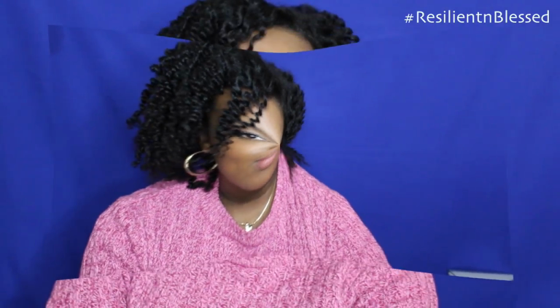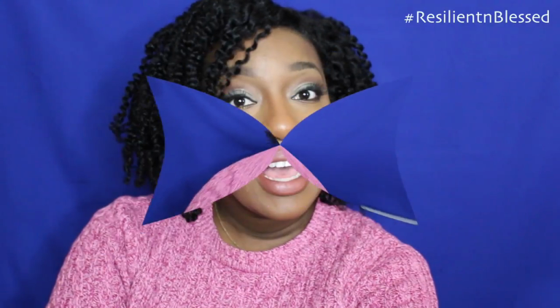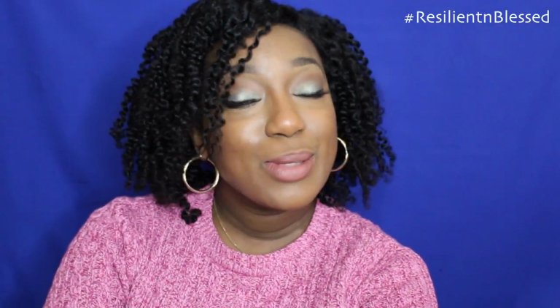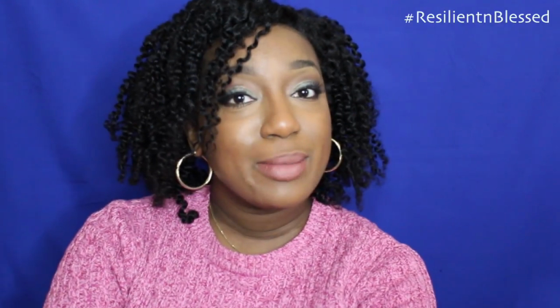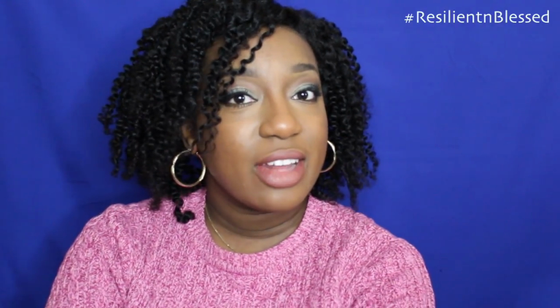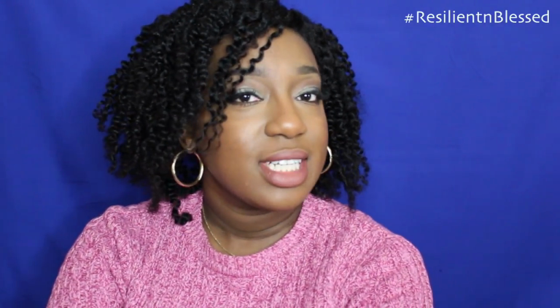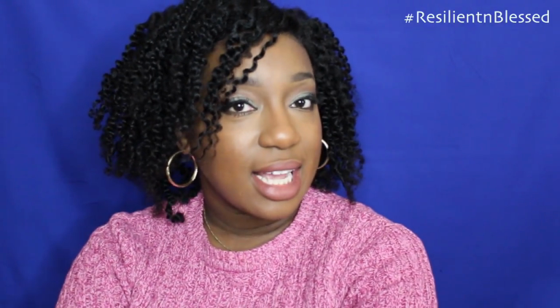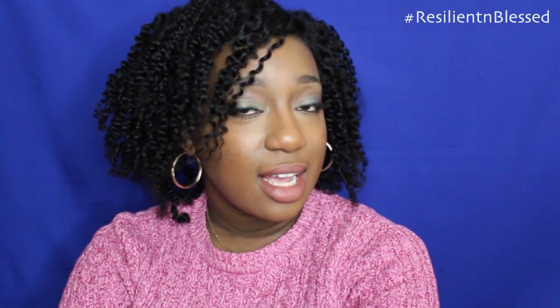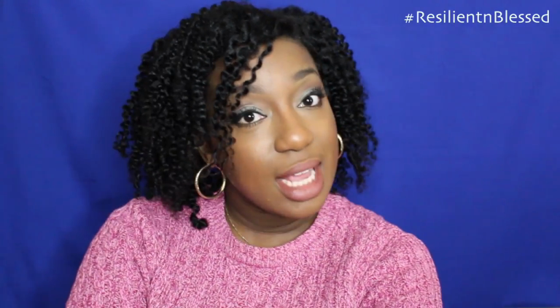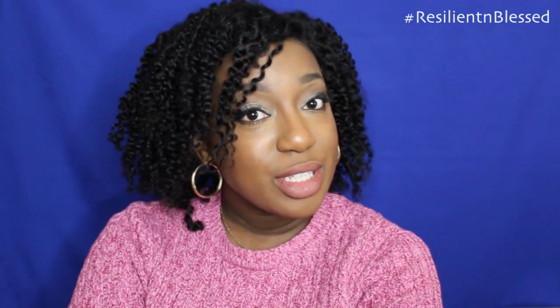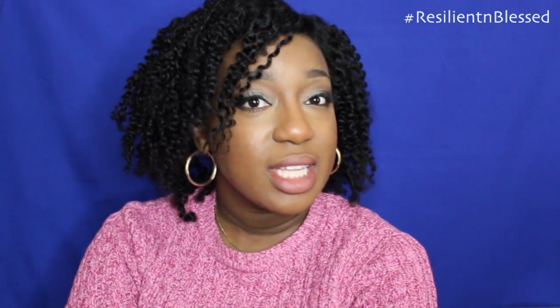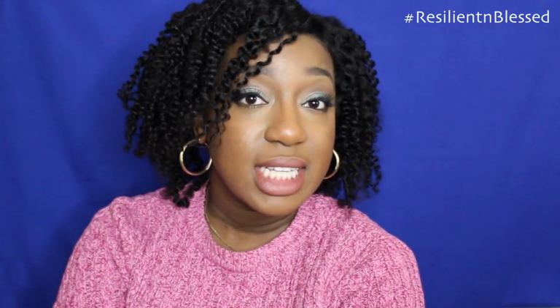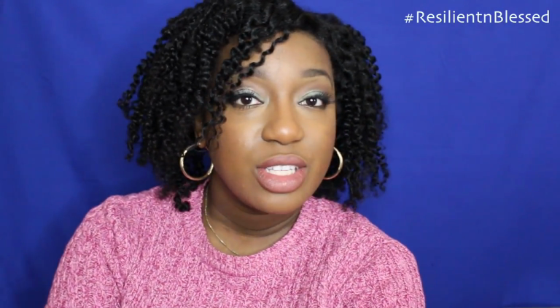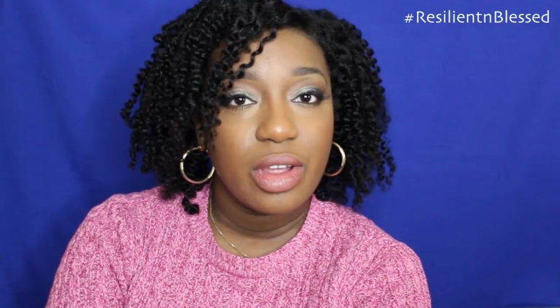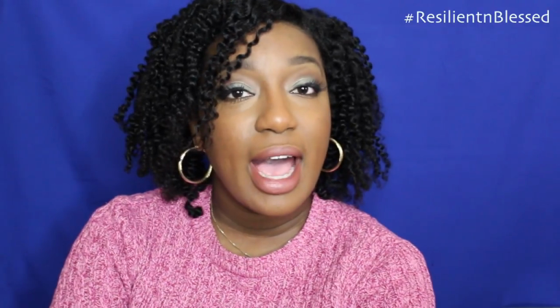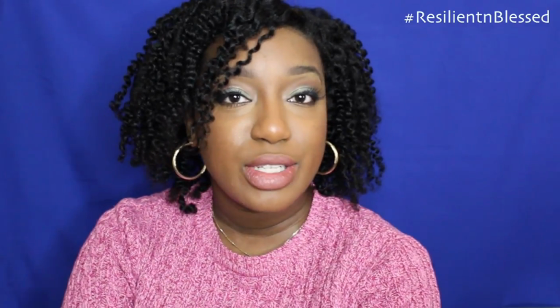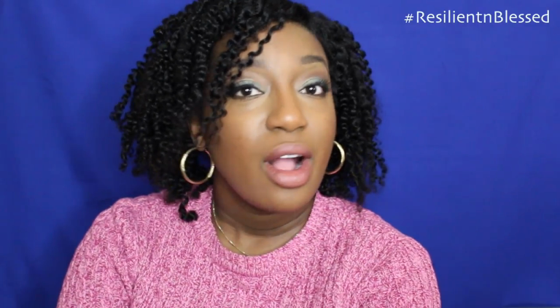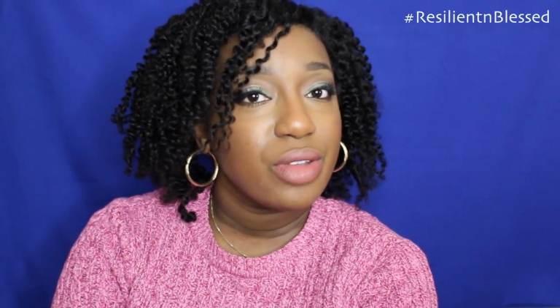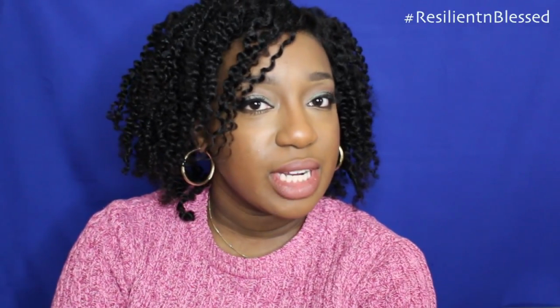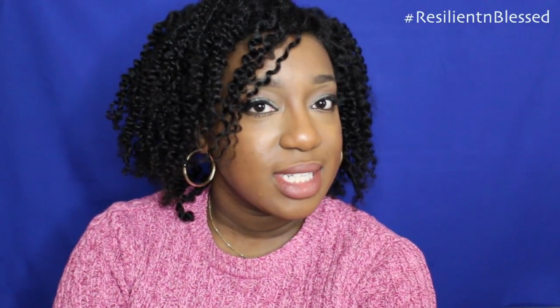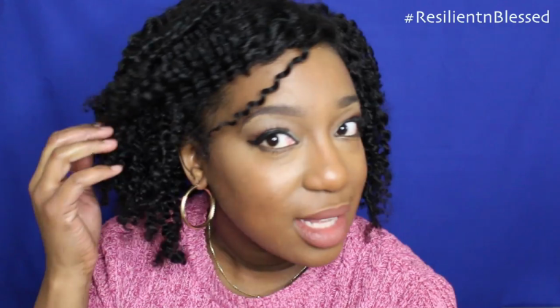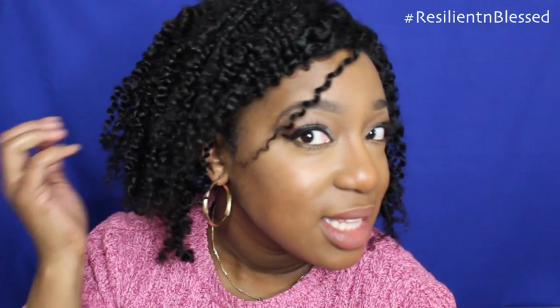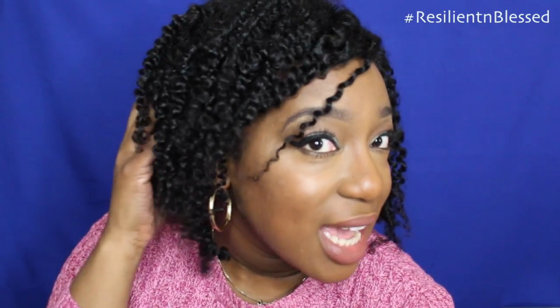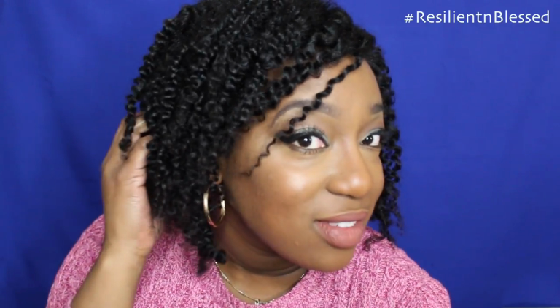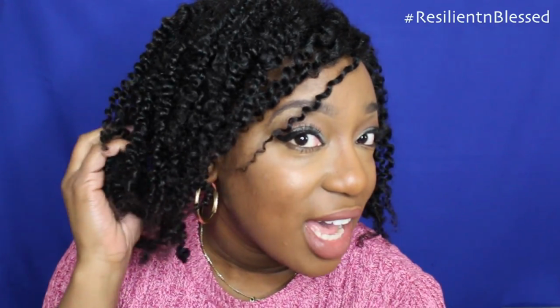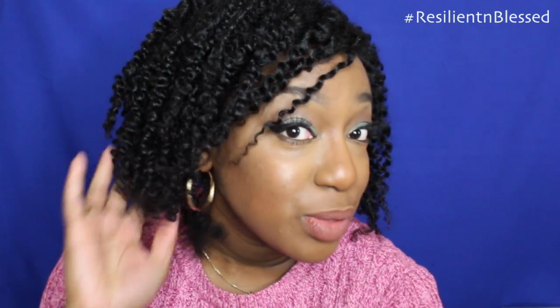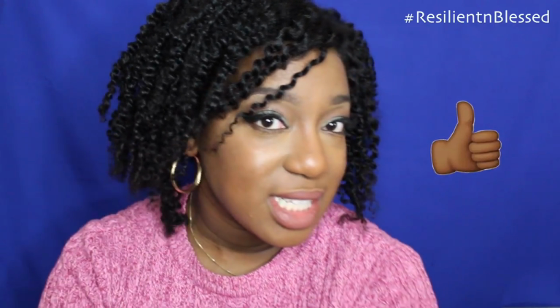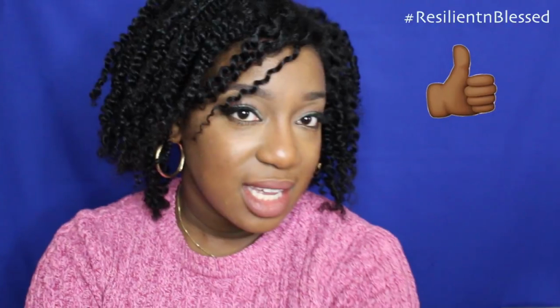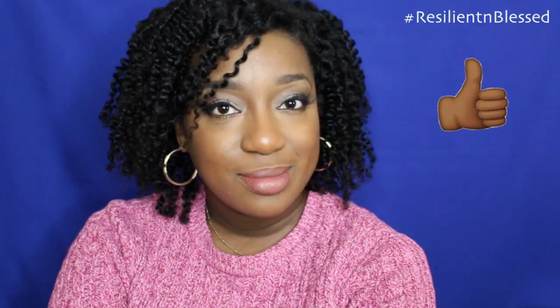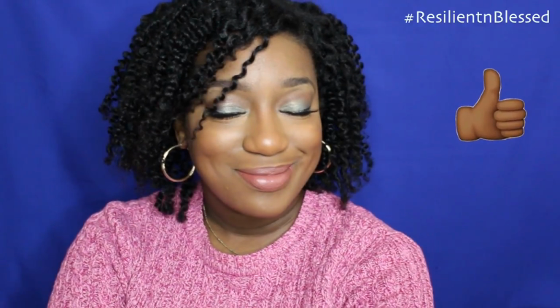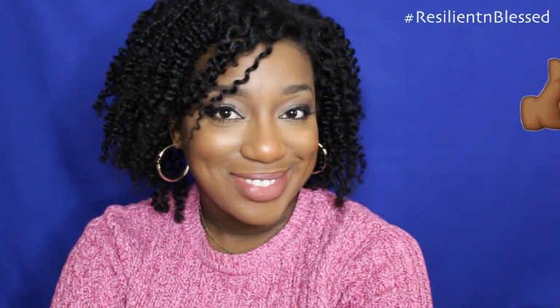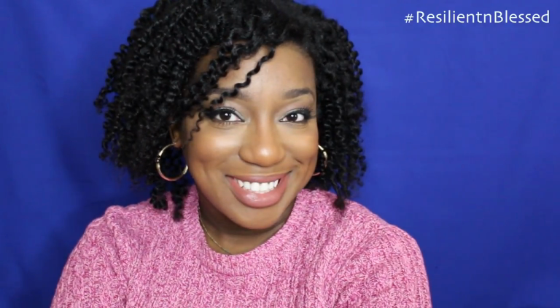Hey guys, welcome to my channel, it's Lala. Today I'm coming to you with a detailed tutorial on how to do a three strand twist. Look at these nice defined twists — they give you the perfect definition.